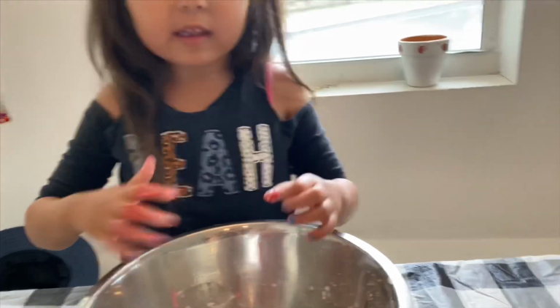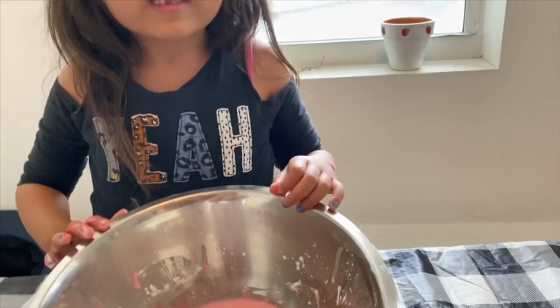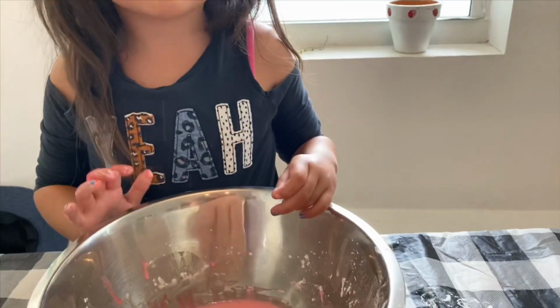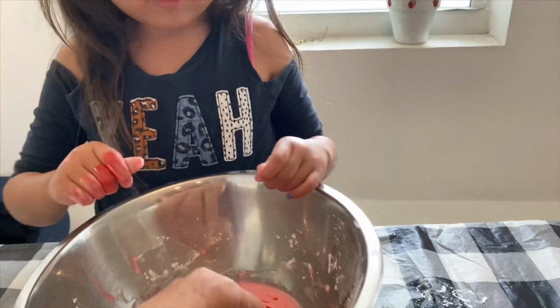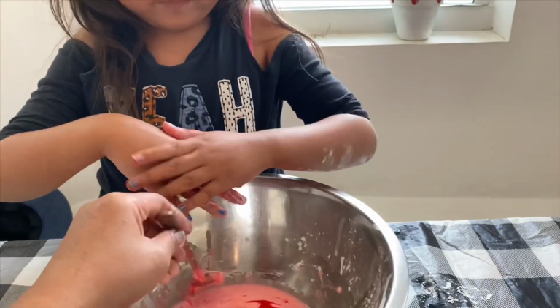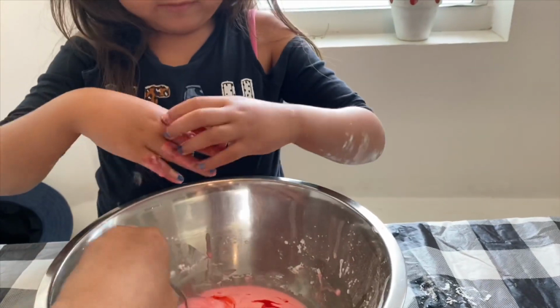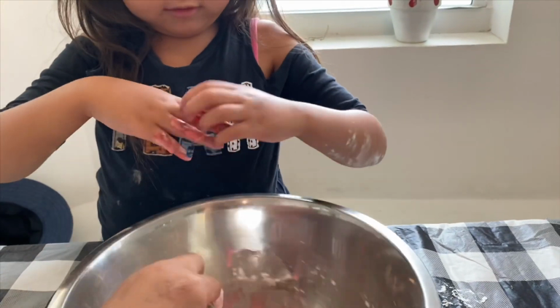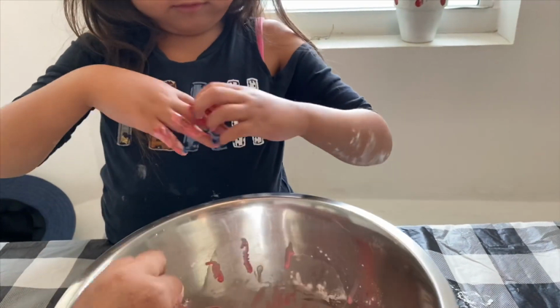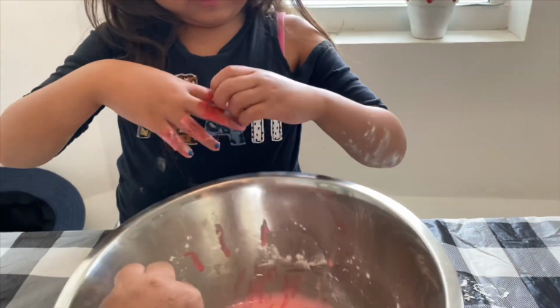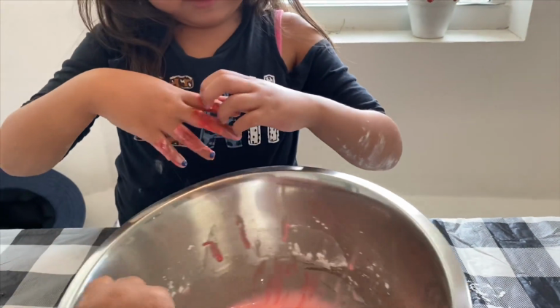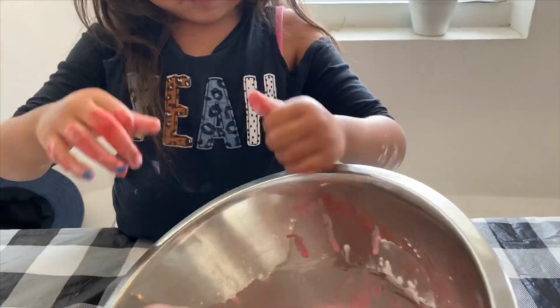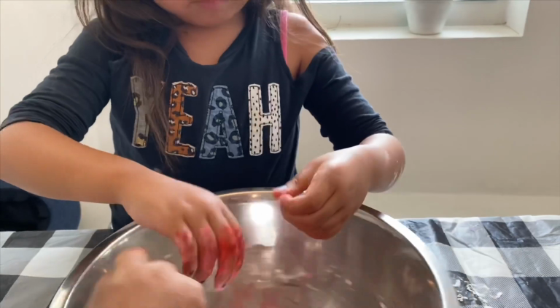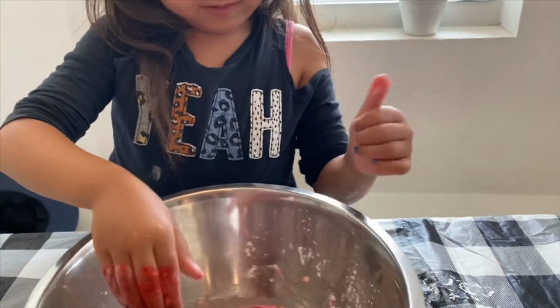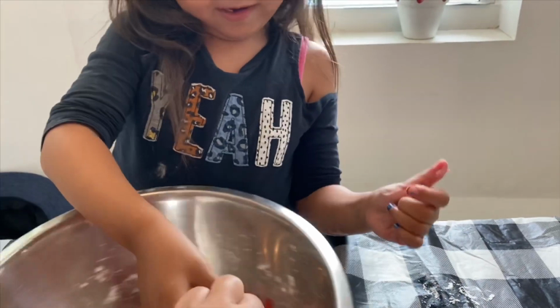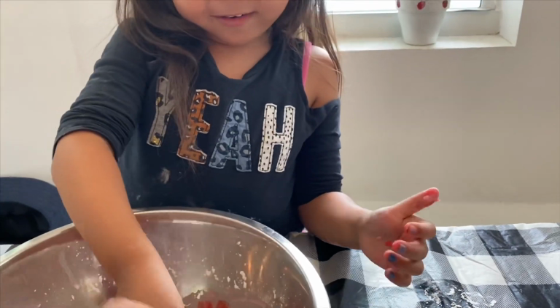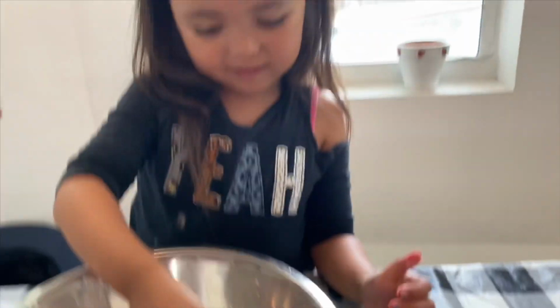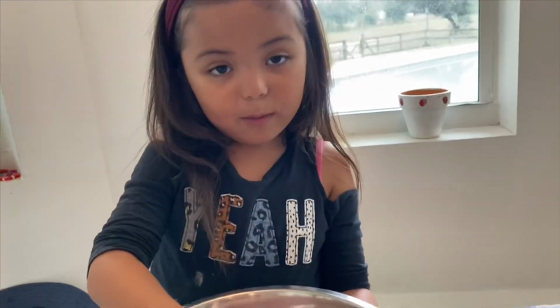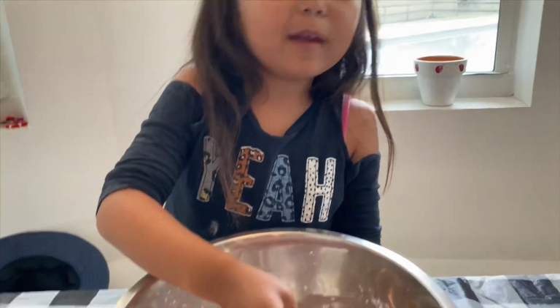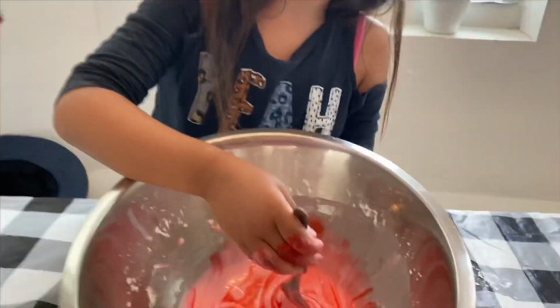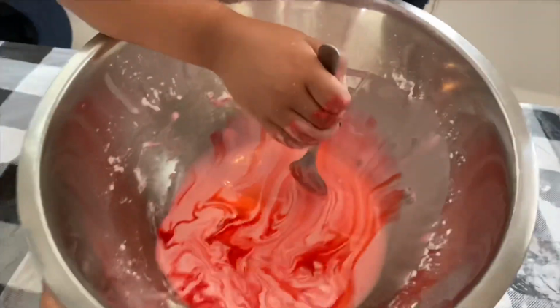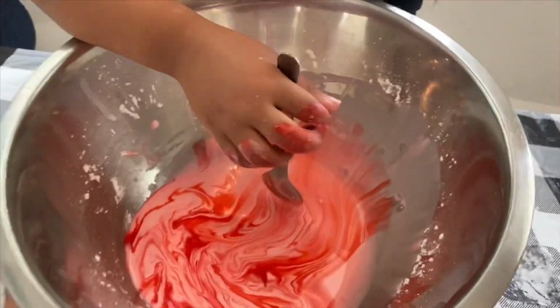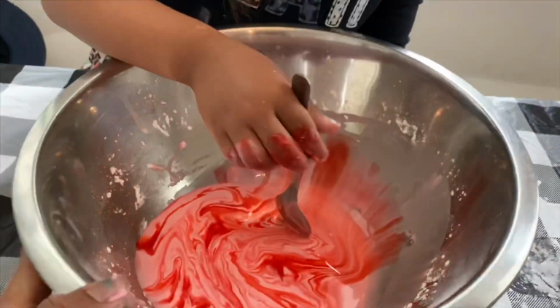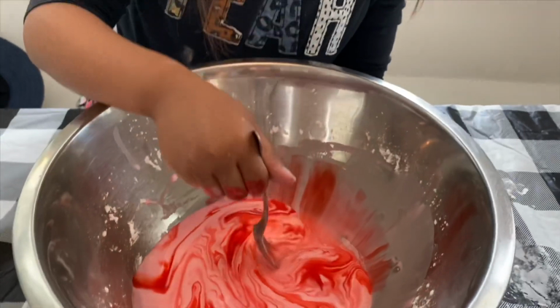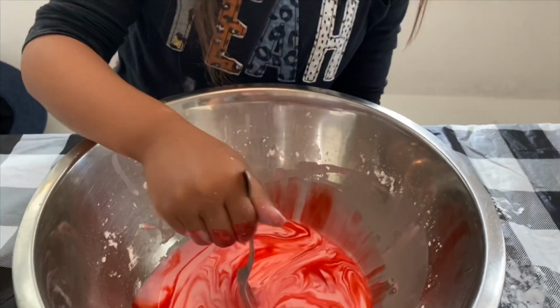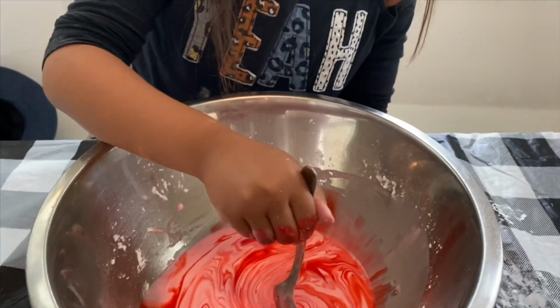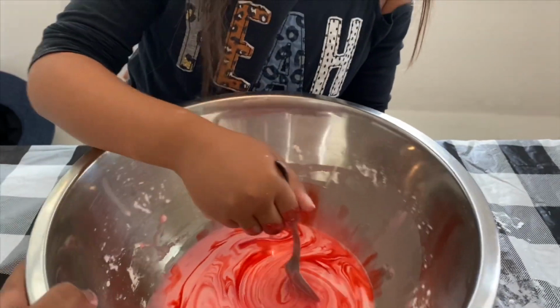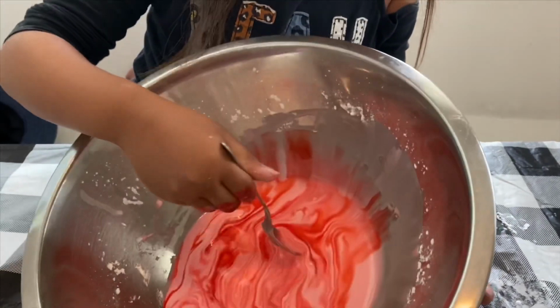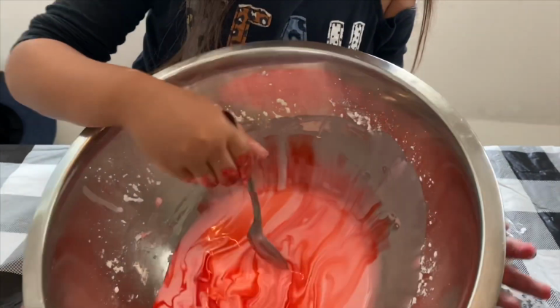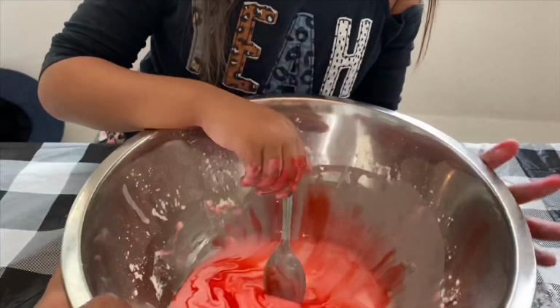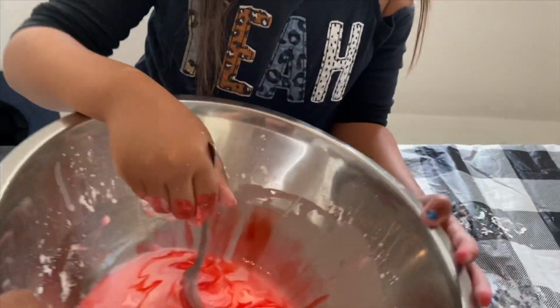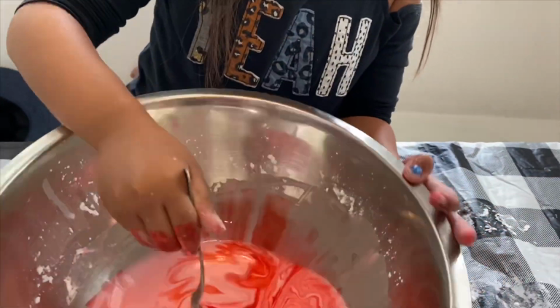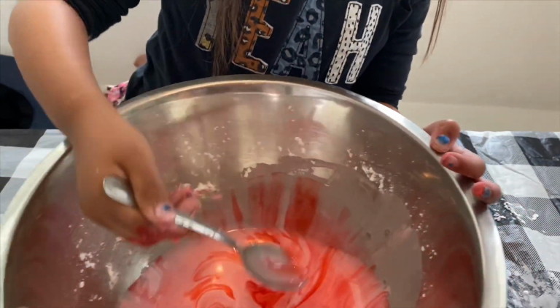Keep mixing it. I like it, this is so cool. It might be just liquid because it moves like liquid — it's more like liquid. Yeah, right now it is.